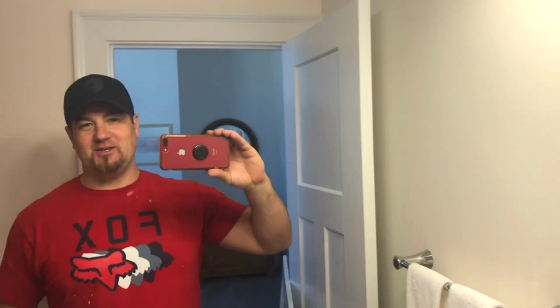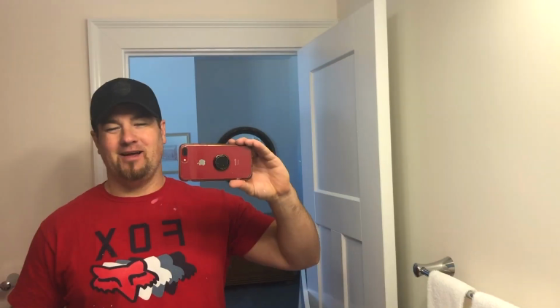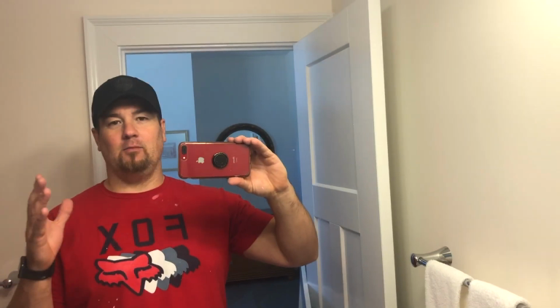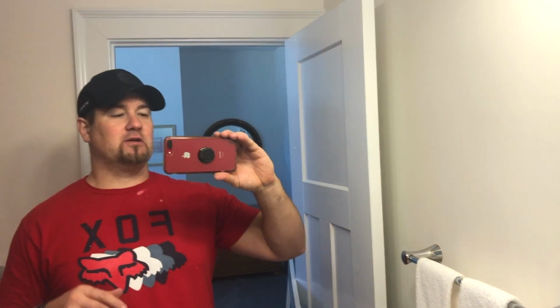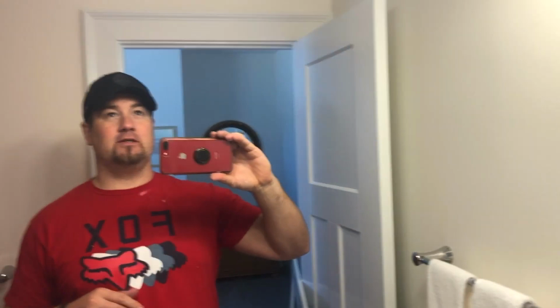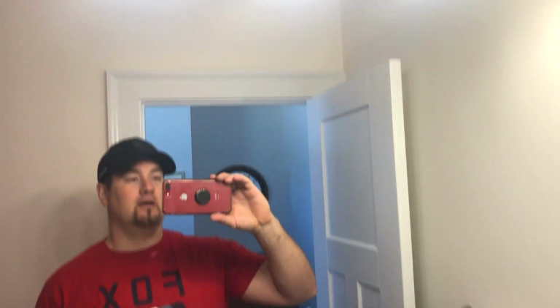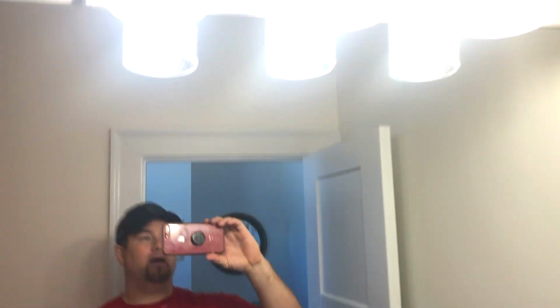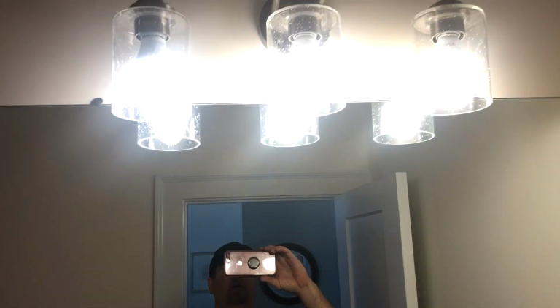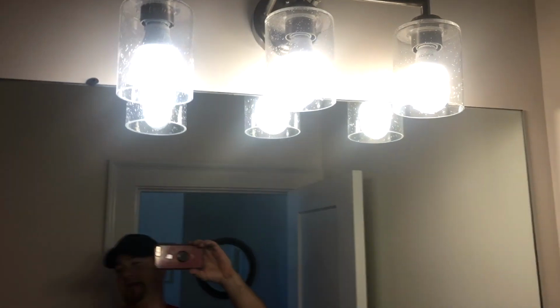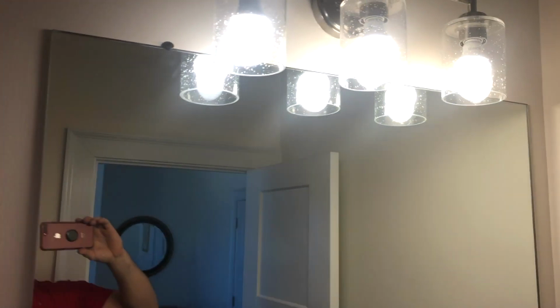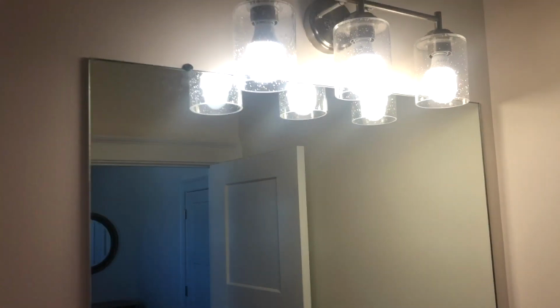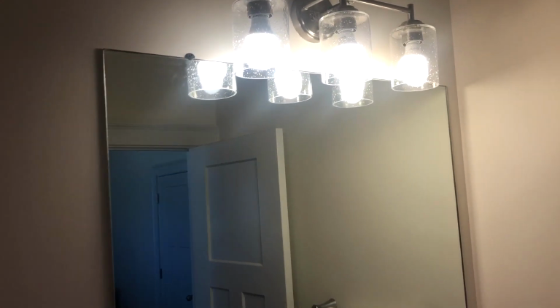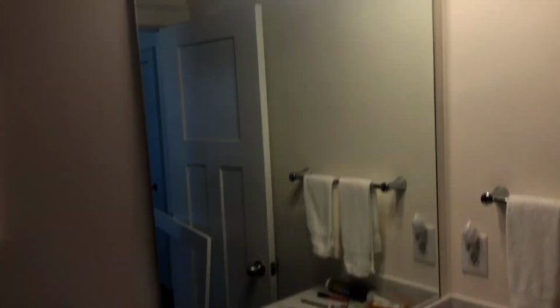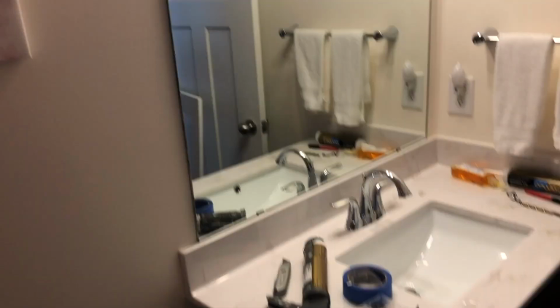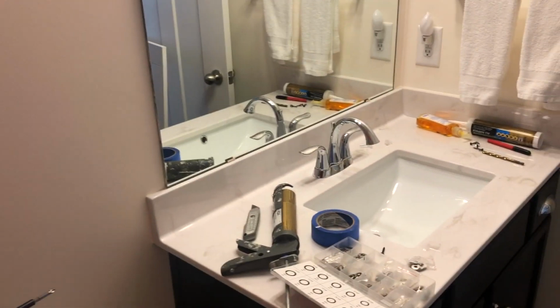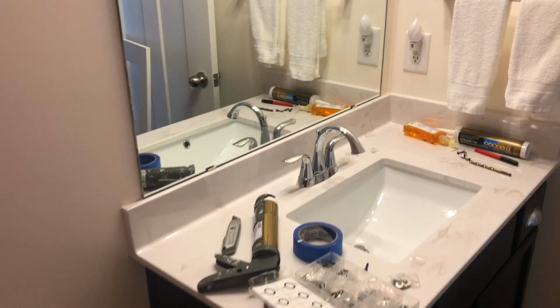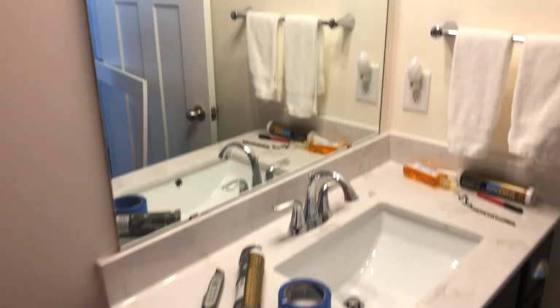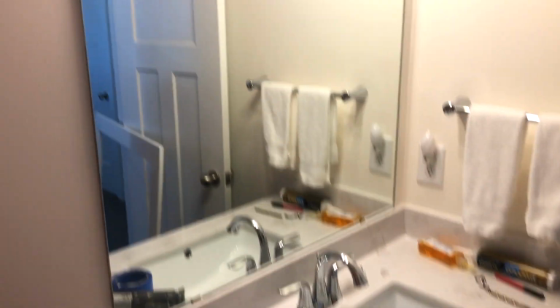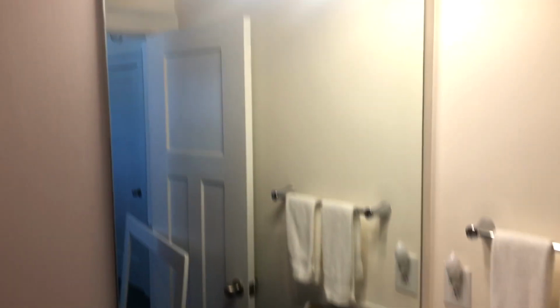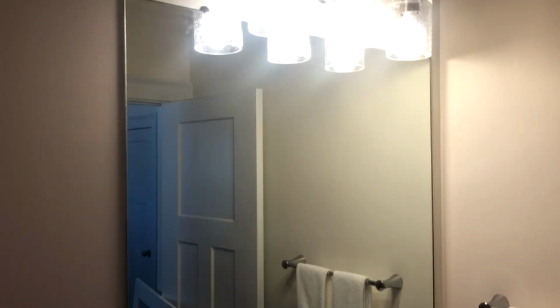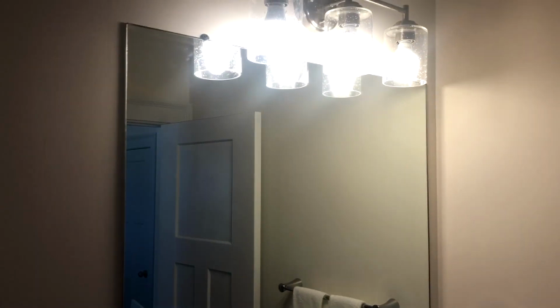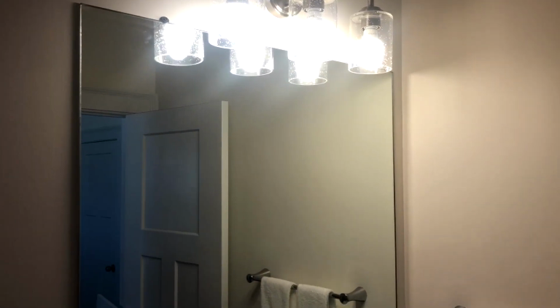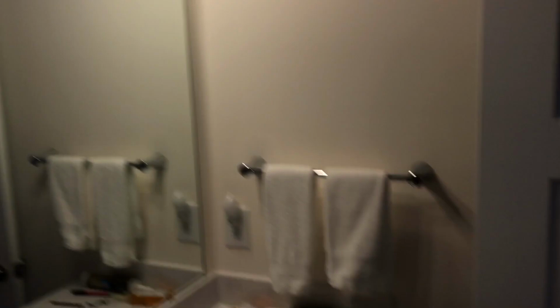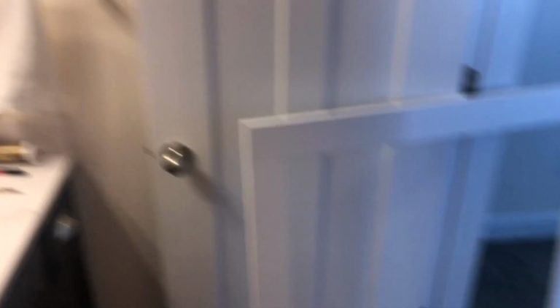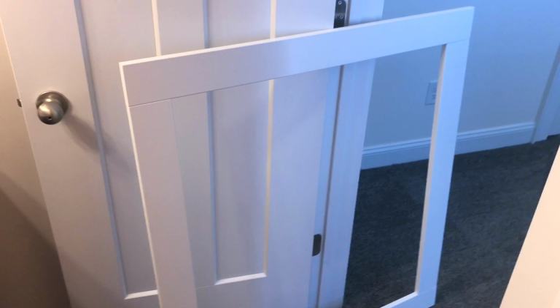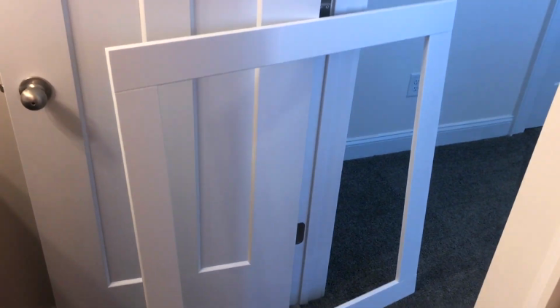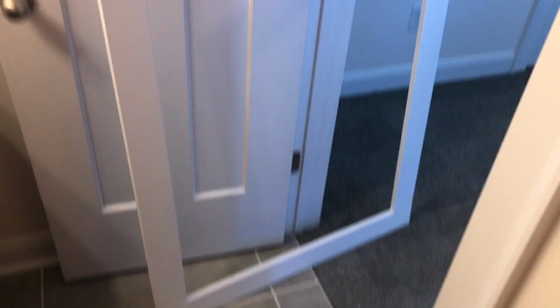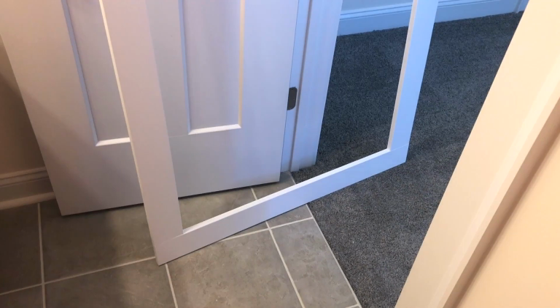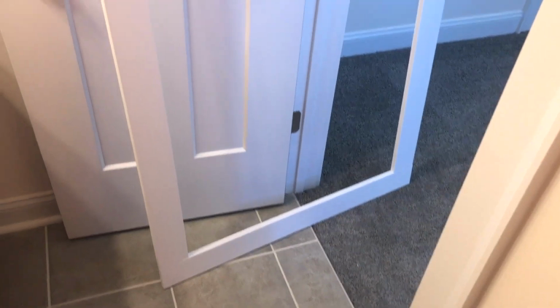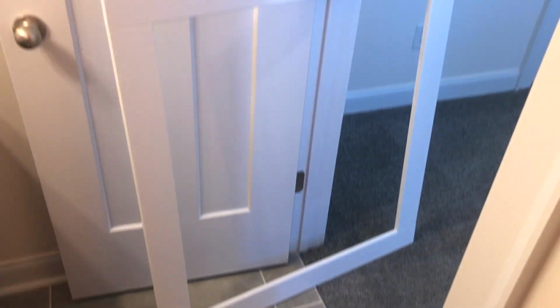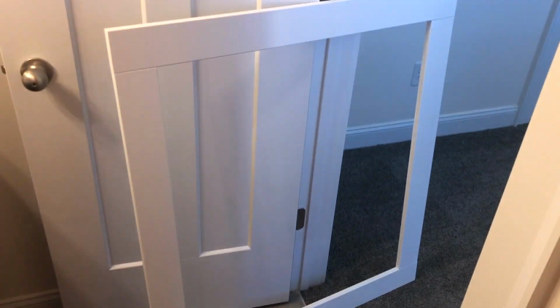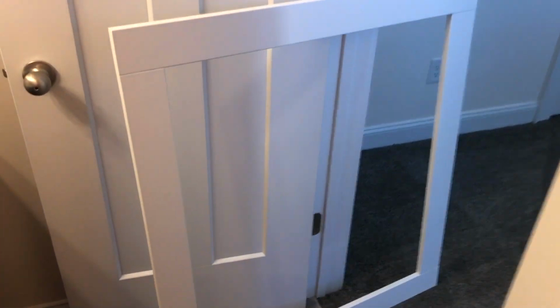Got a little project for today. Got a regular standard mirror that we are going to frame in. Here's my frame — just a standard three and a half inch square board.